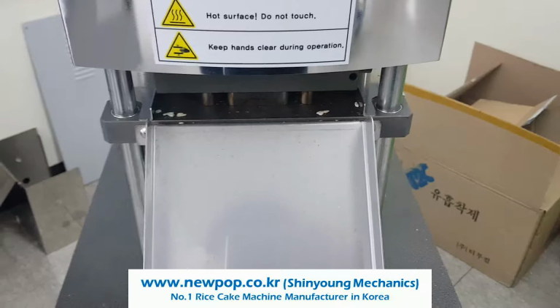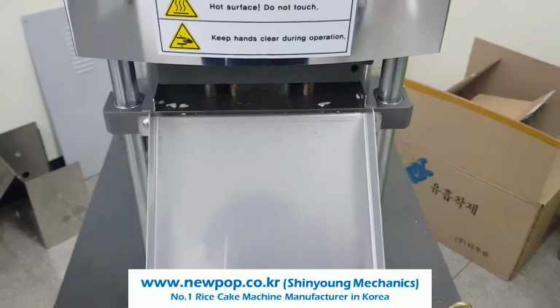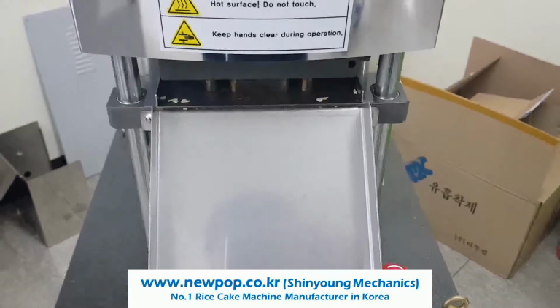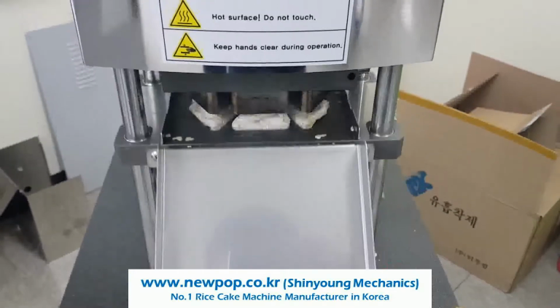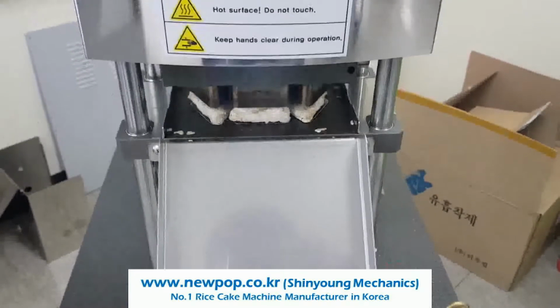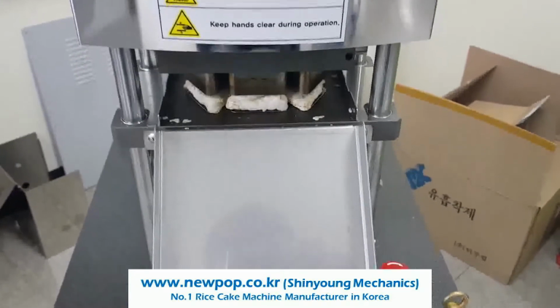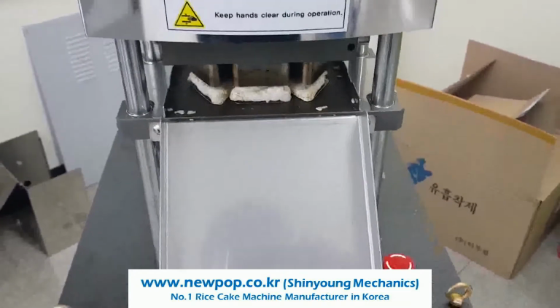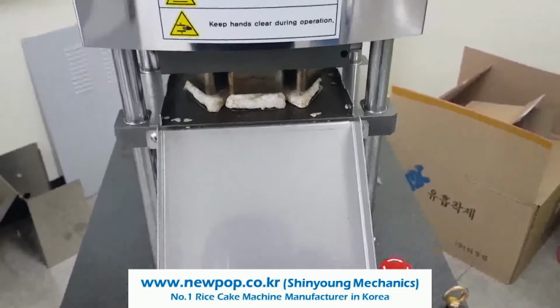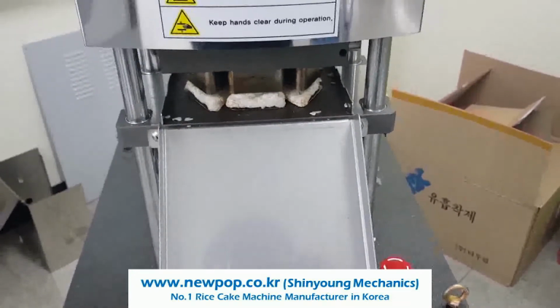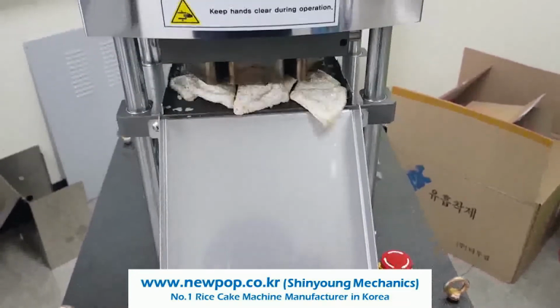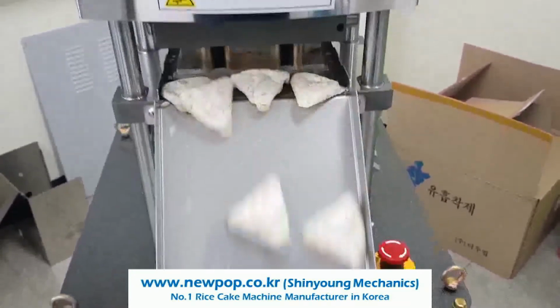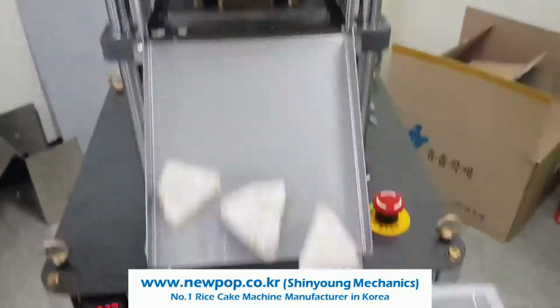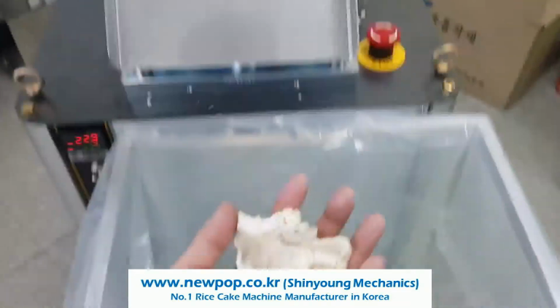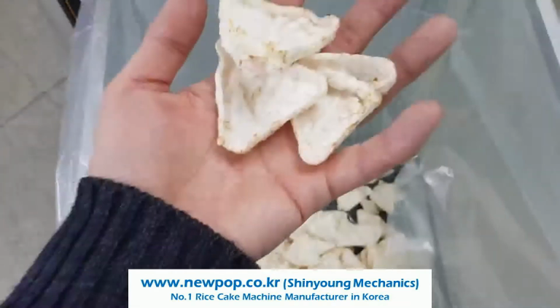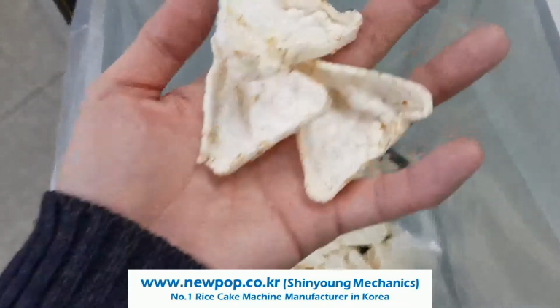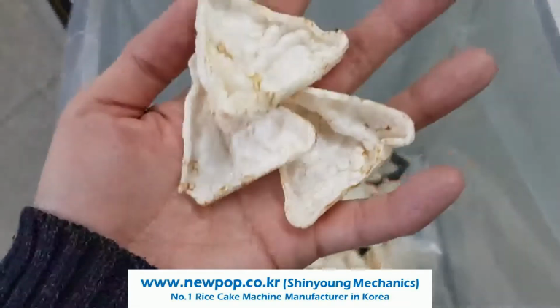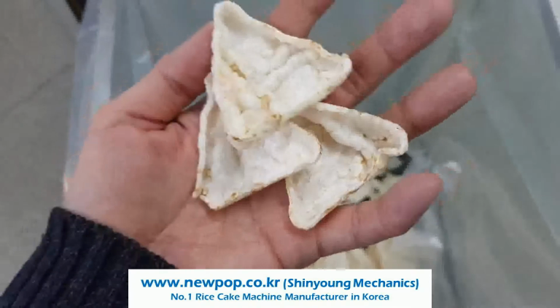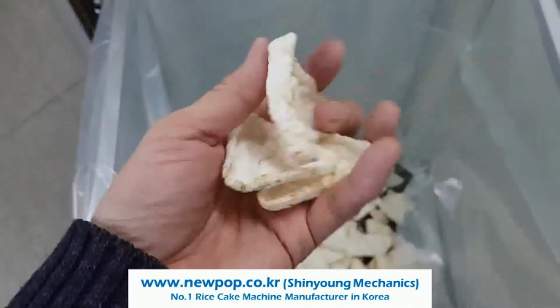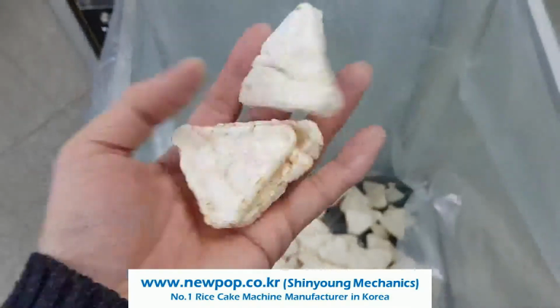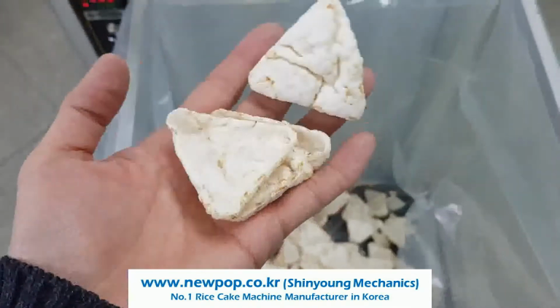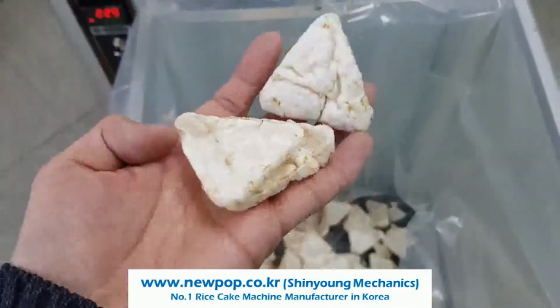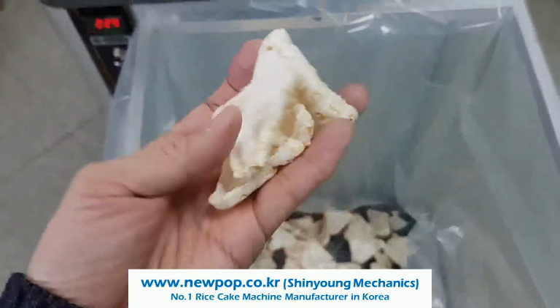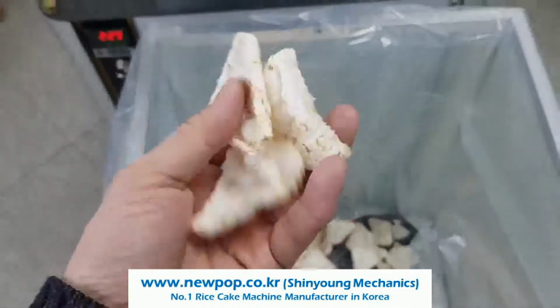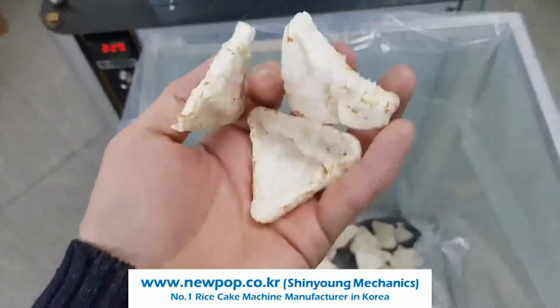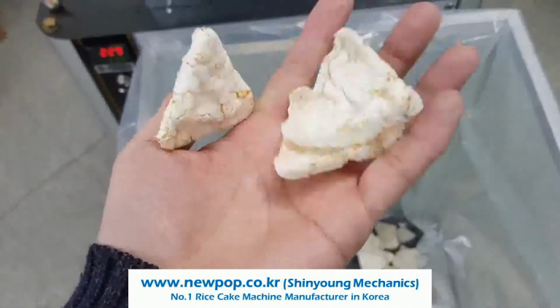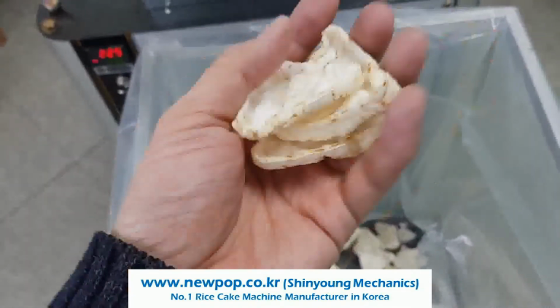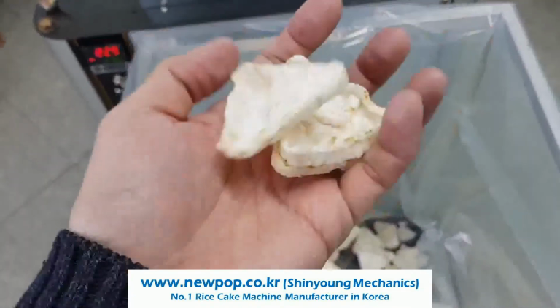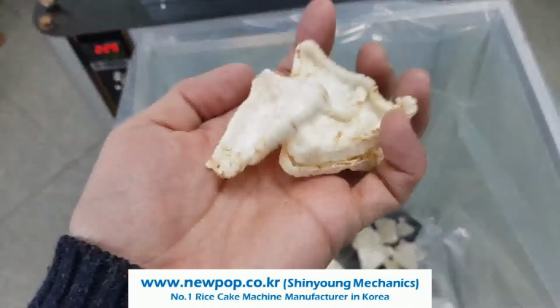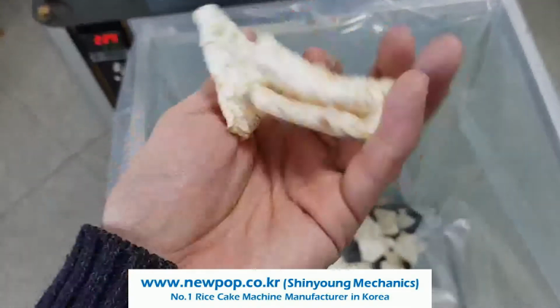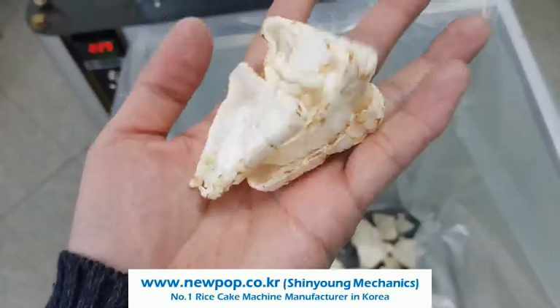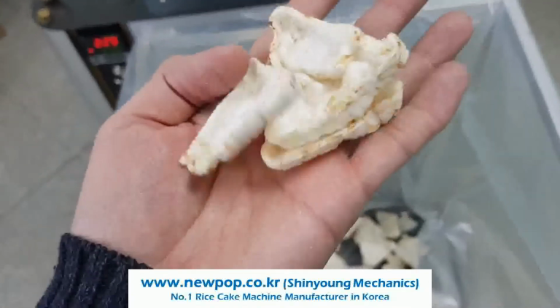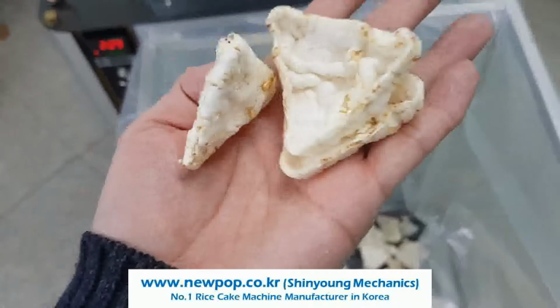This is a test of 5306, the triangle mold, and chip type. Material is rice, 50% brown and 50% white.